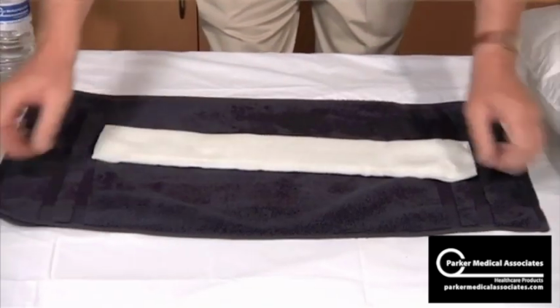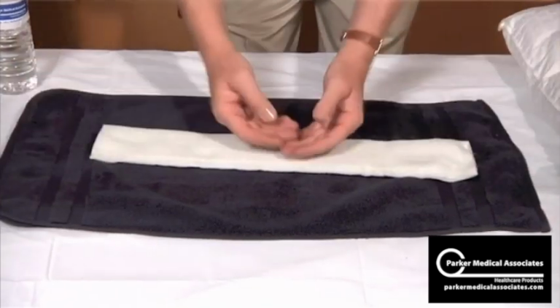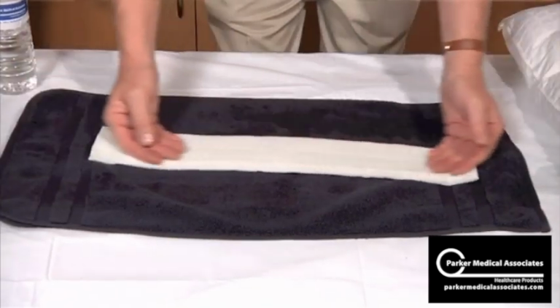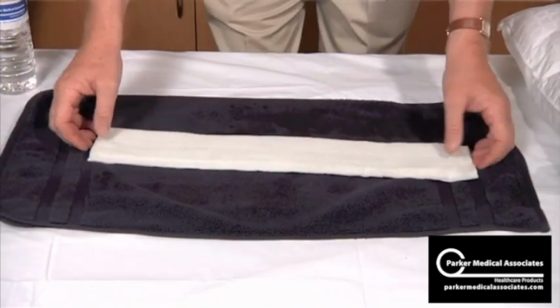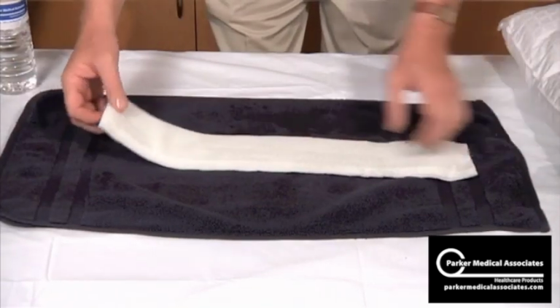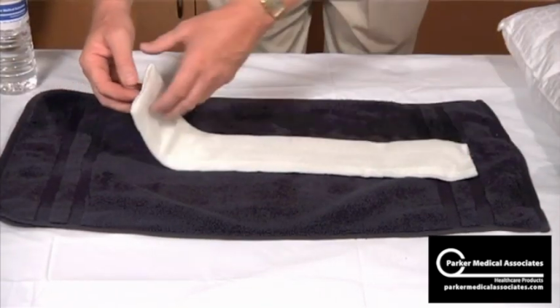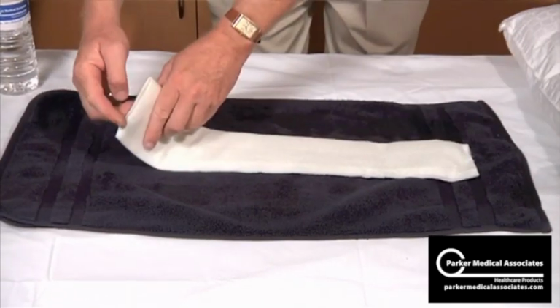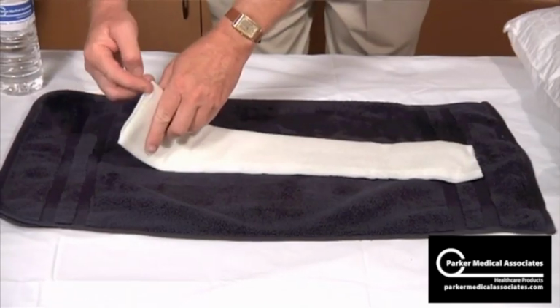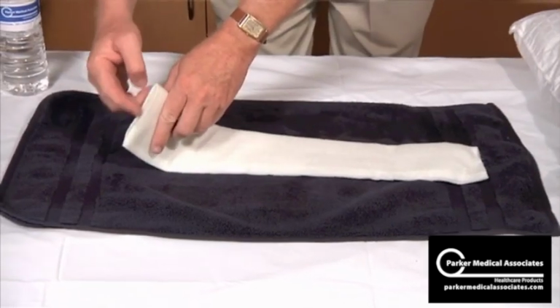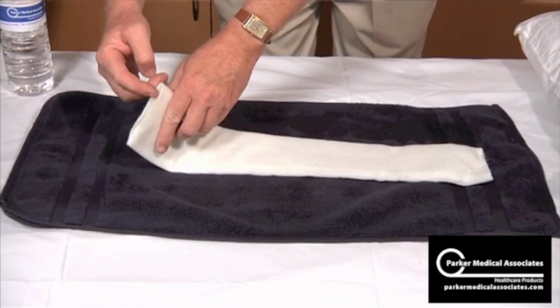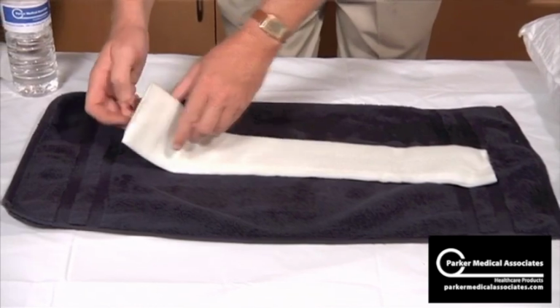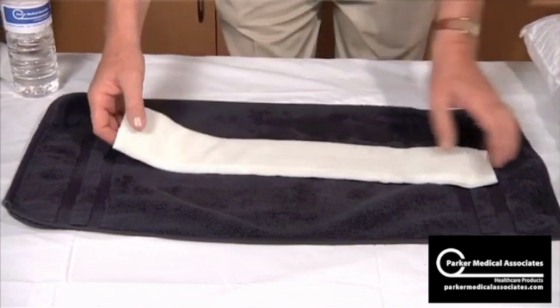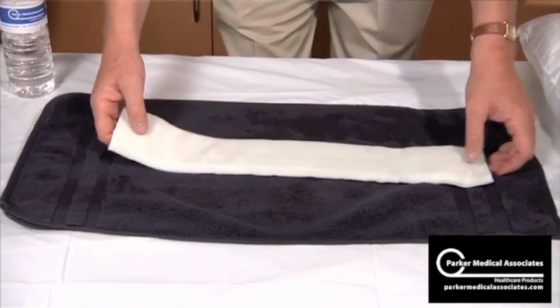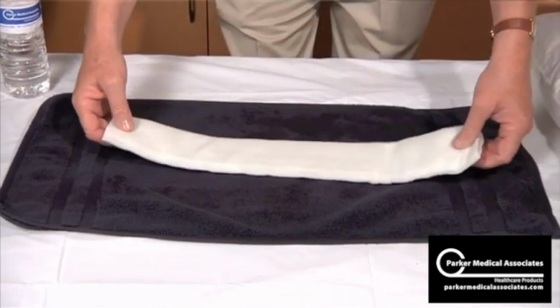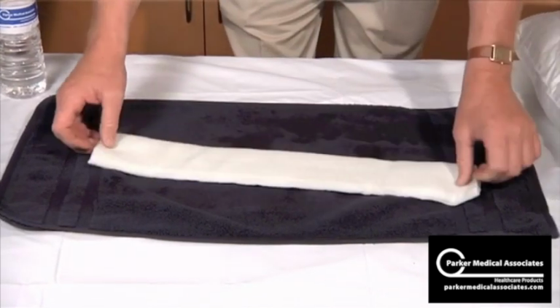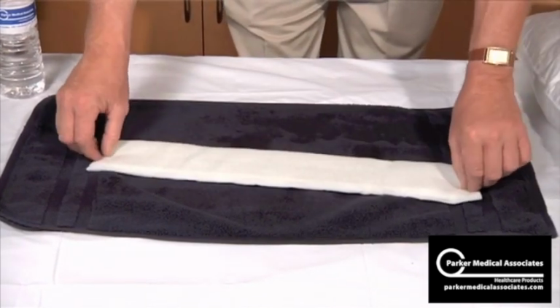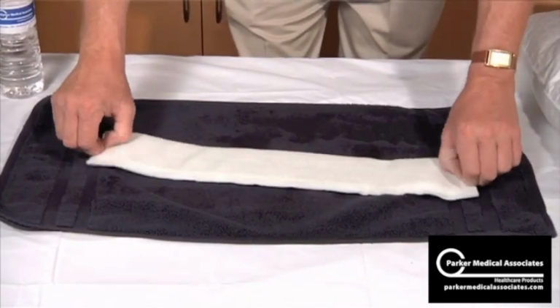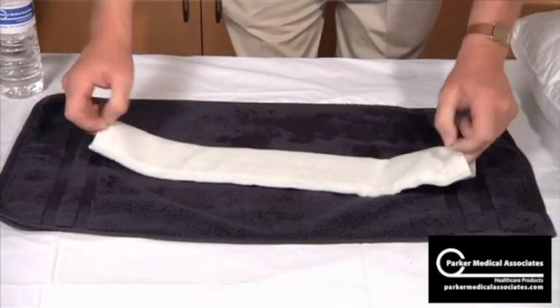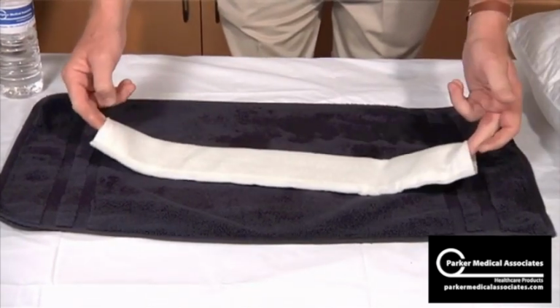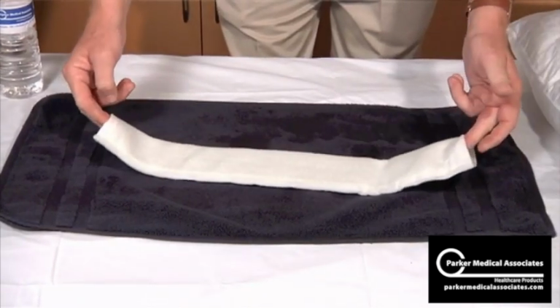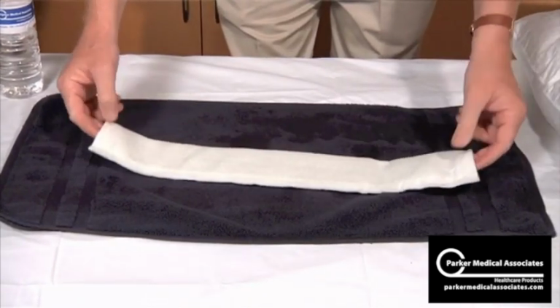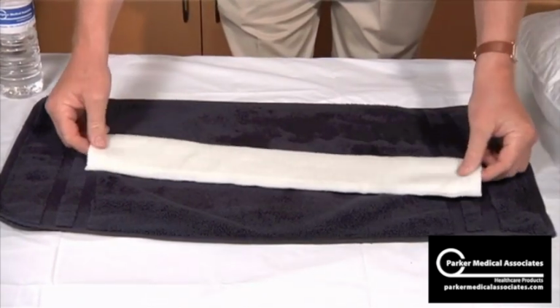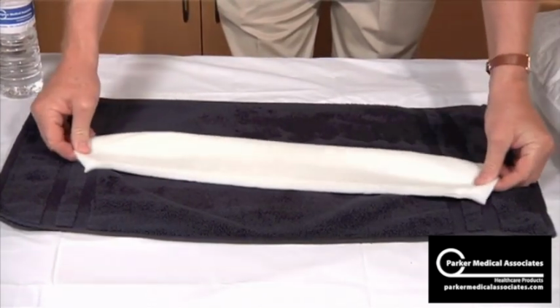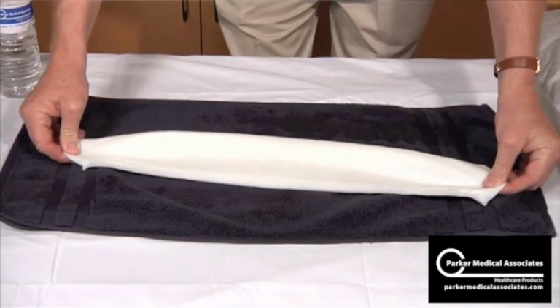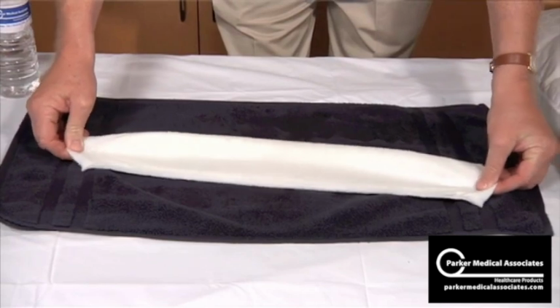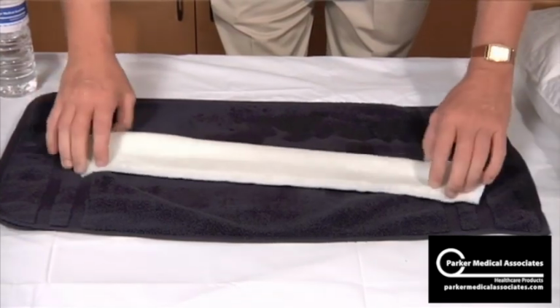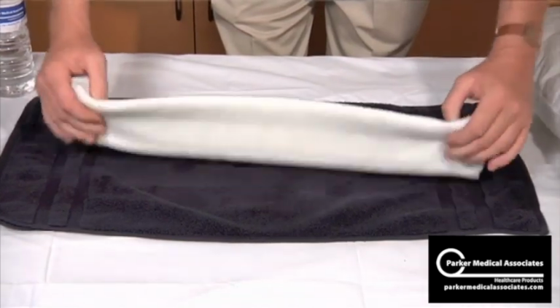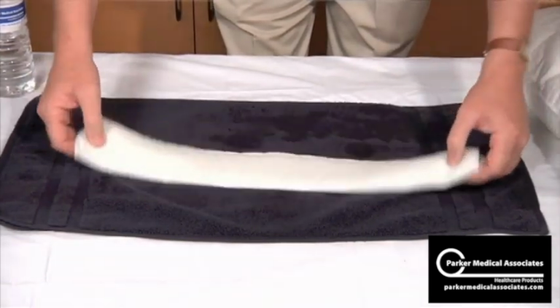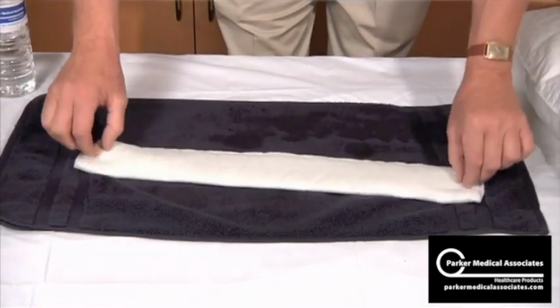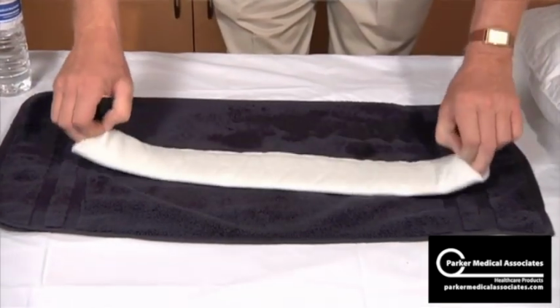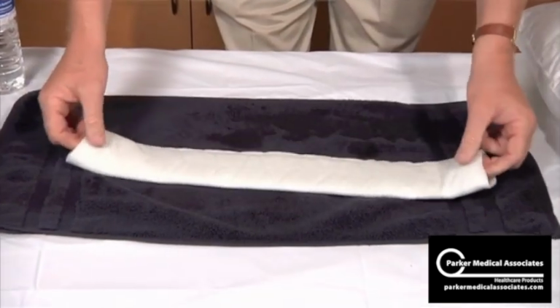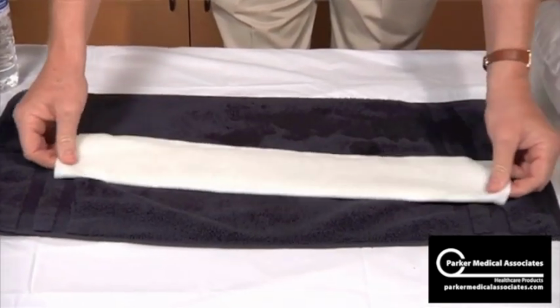Now remember to stretch the edges to protect your hands from the fiberglass. The best way I find is to grab both ends at the same time, stretch, turn, and stretch.